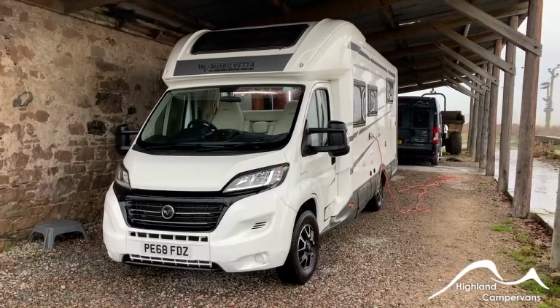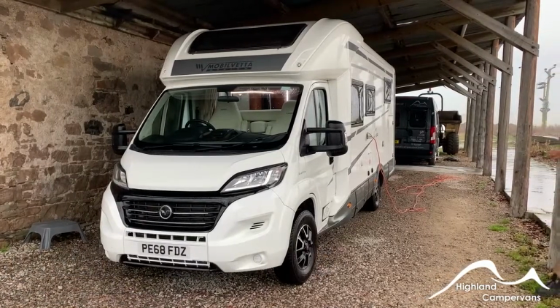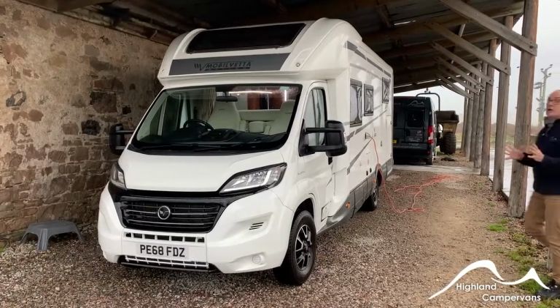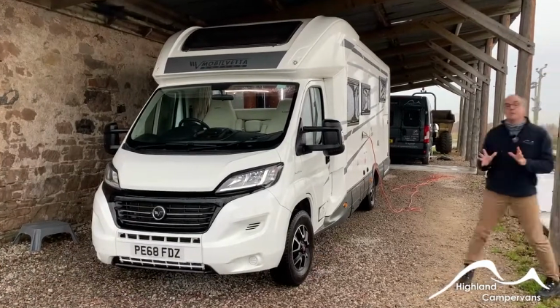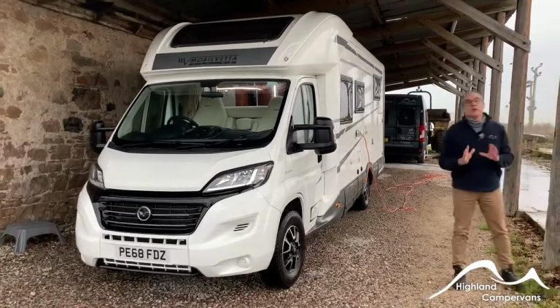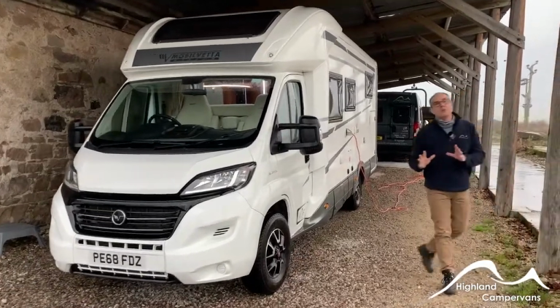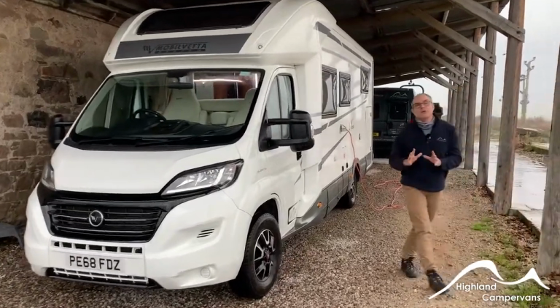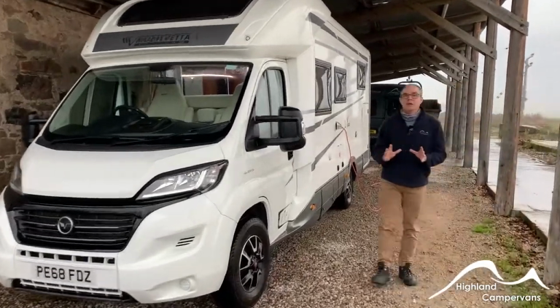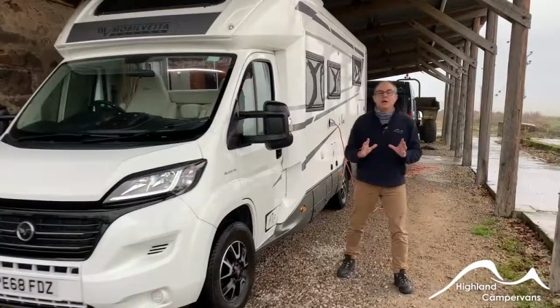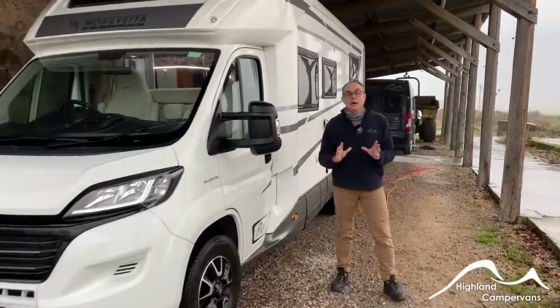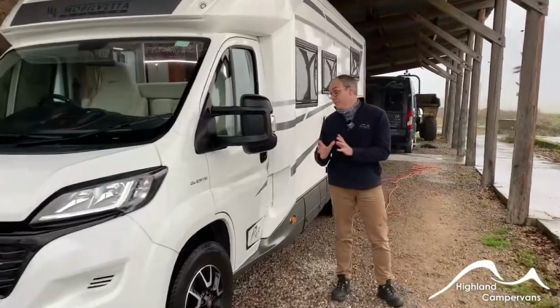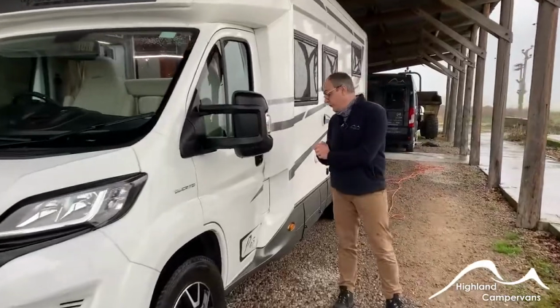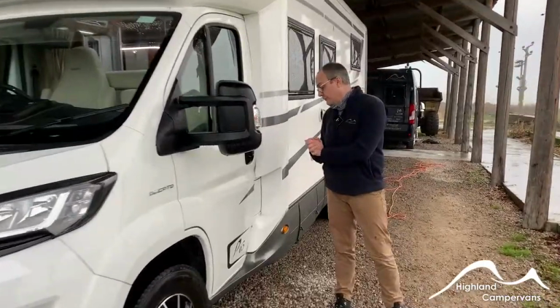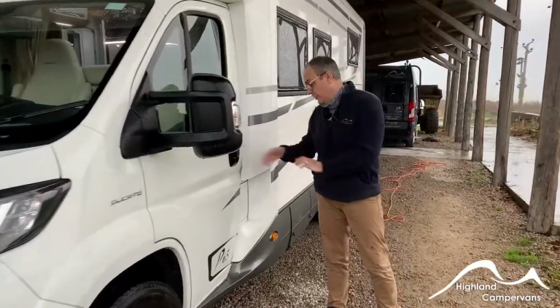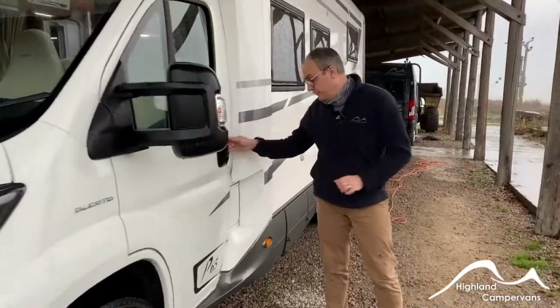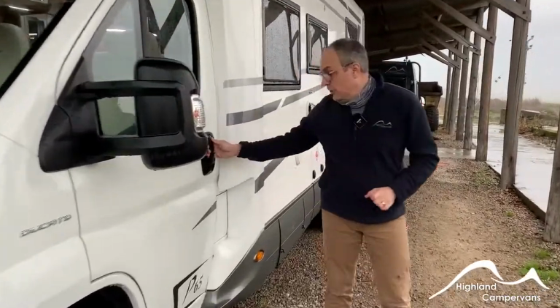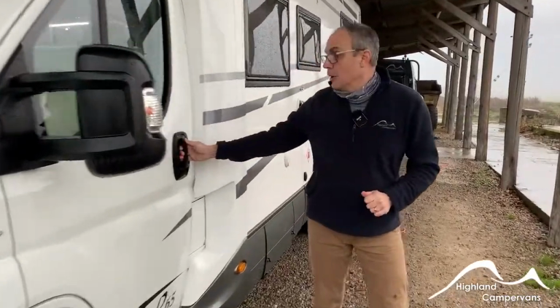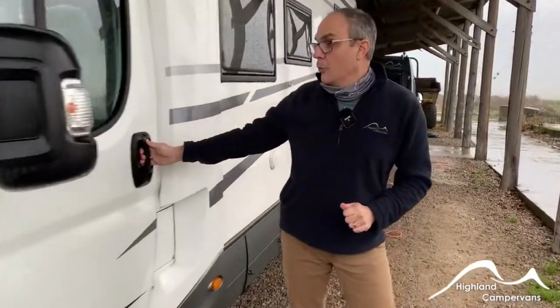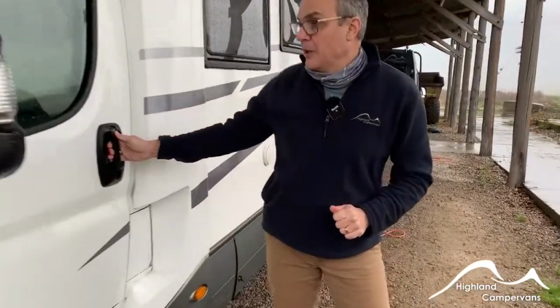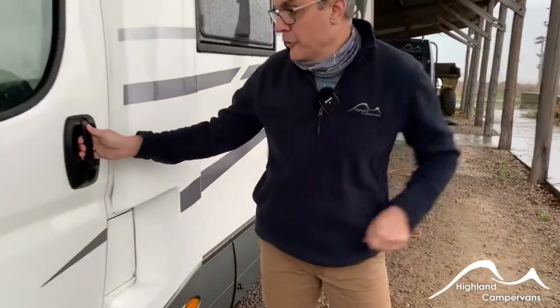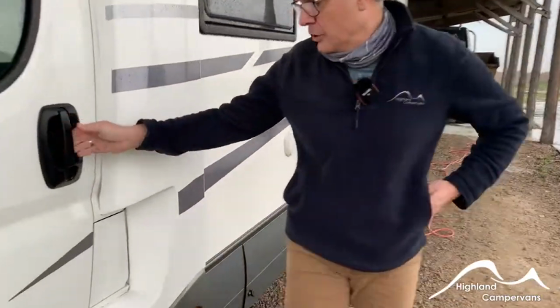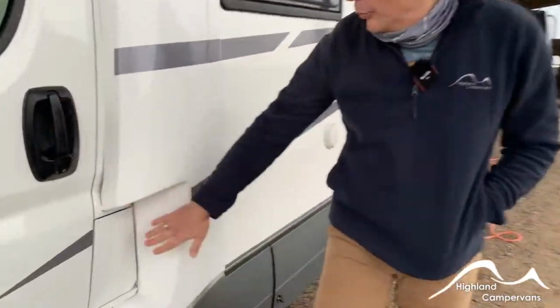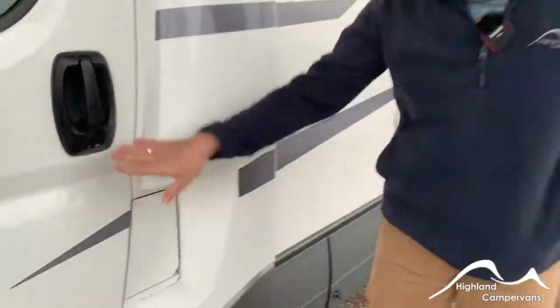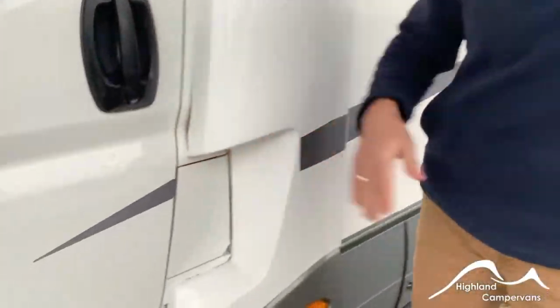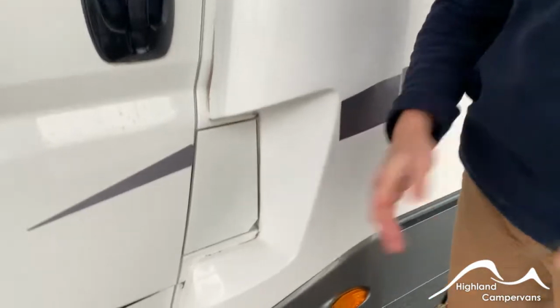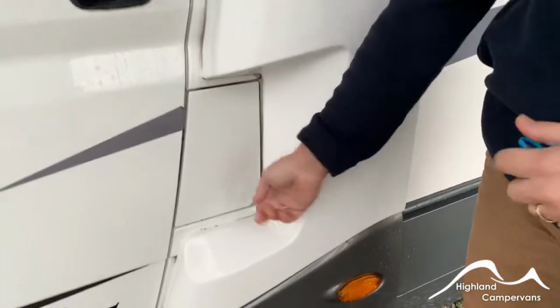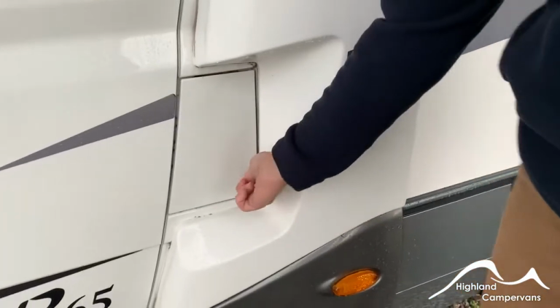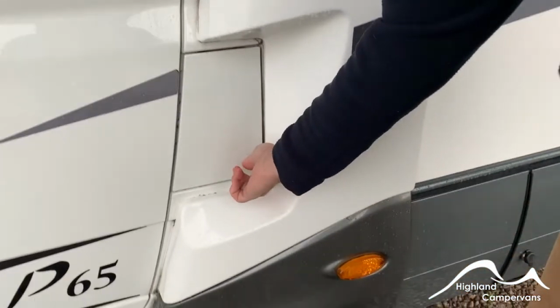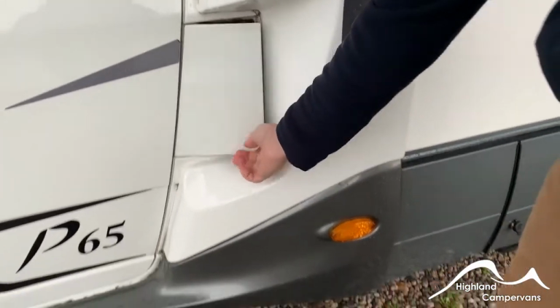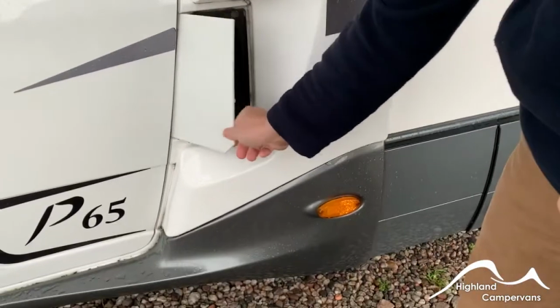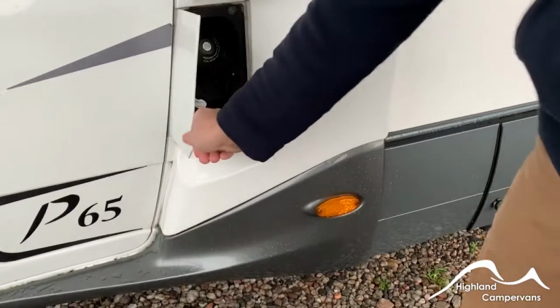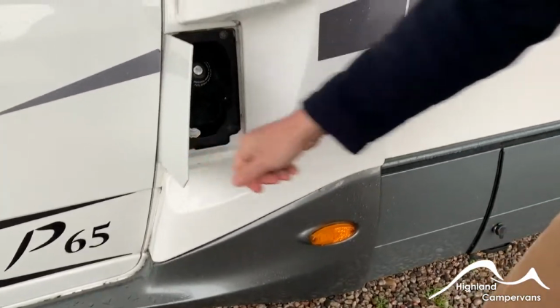This is the handover for the Mobilbetter Key P465. We'll begin at the front of the vehicle with the diesel filling and some of the cab operation systems.